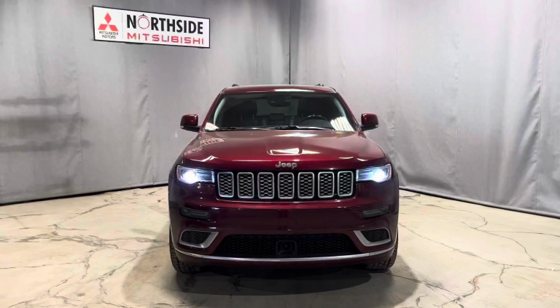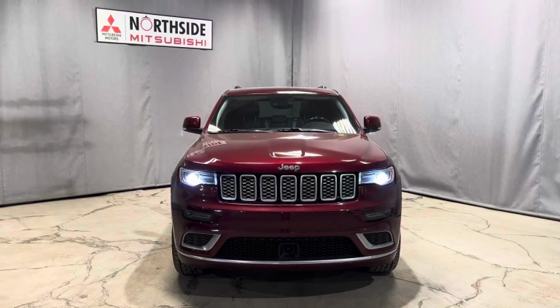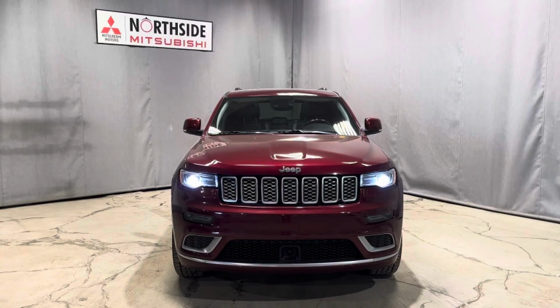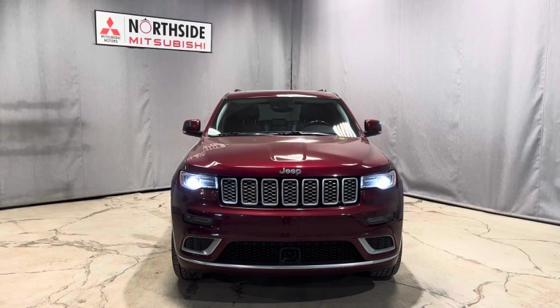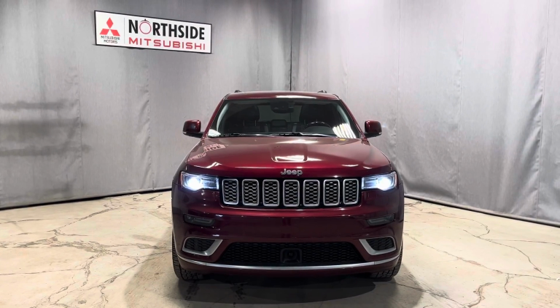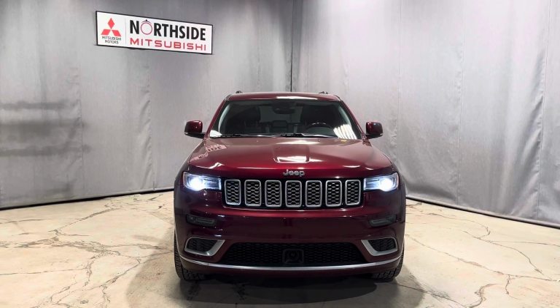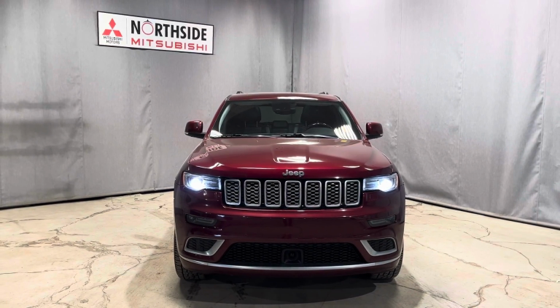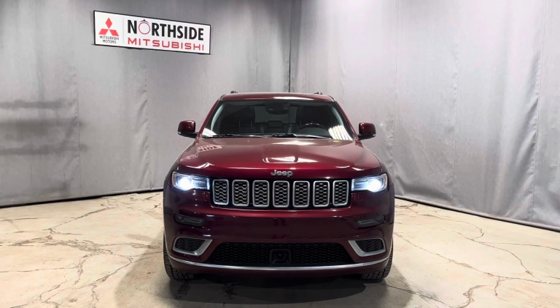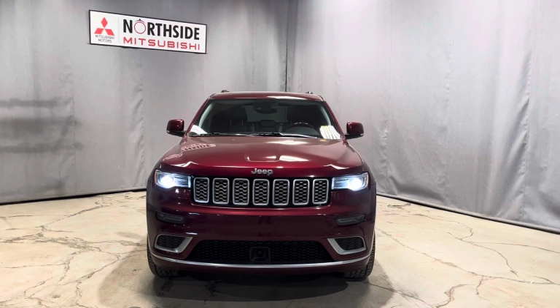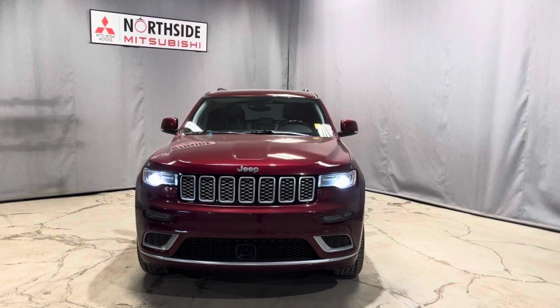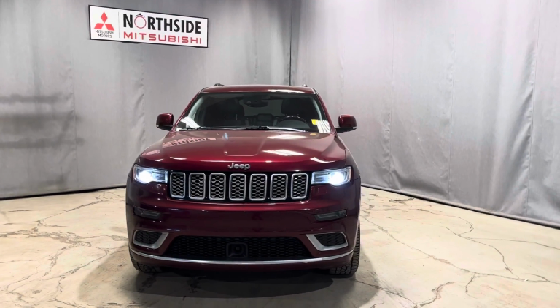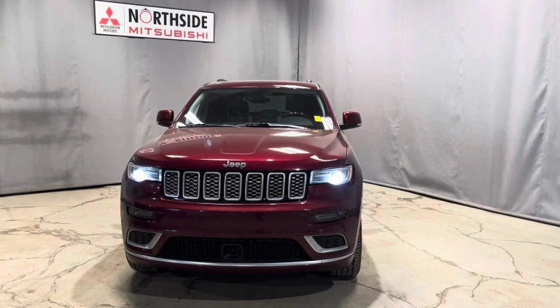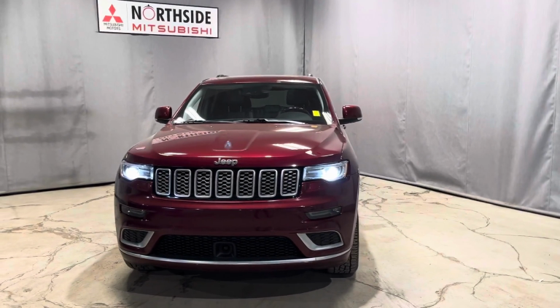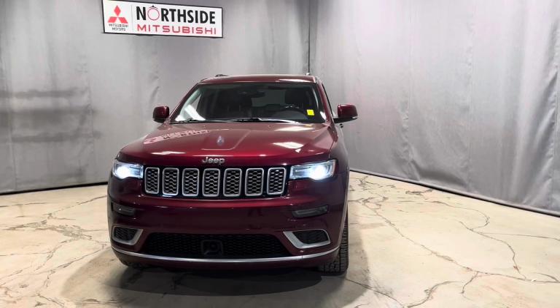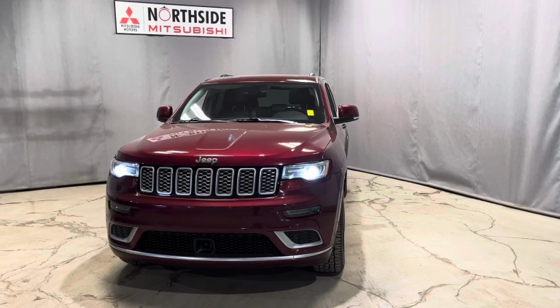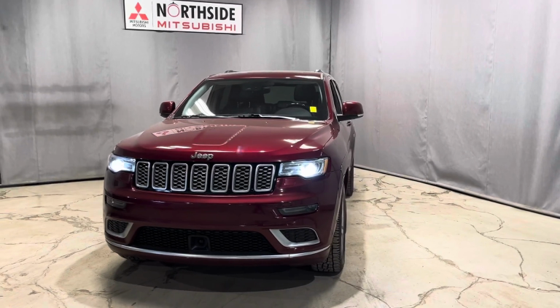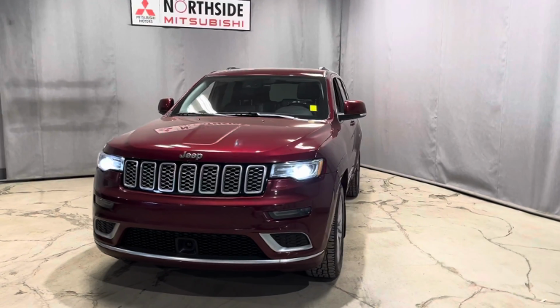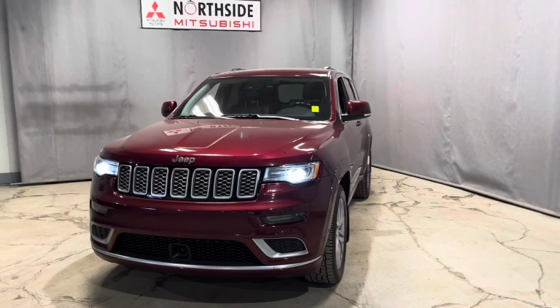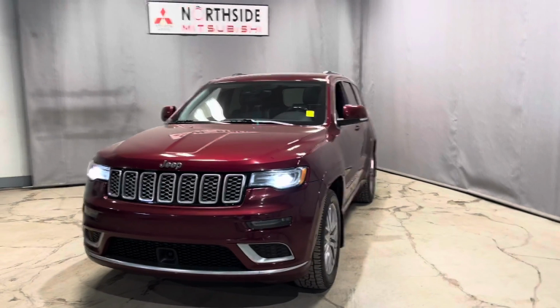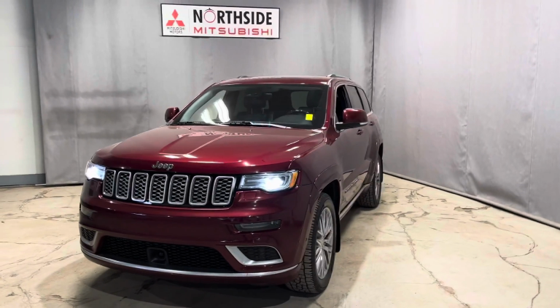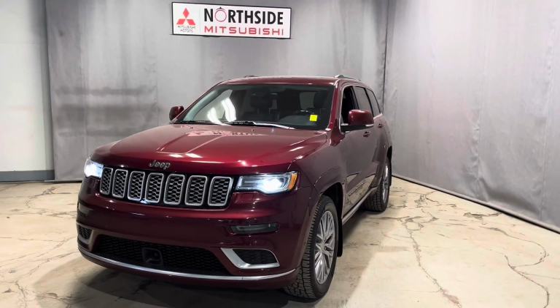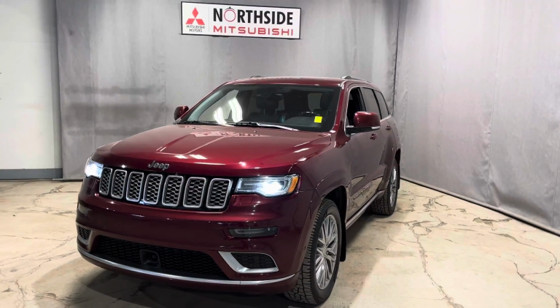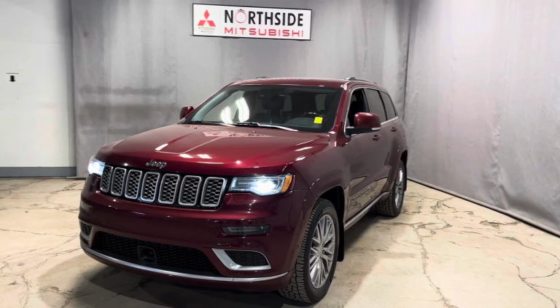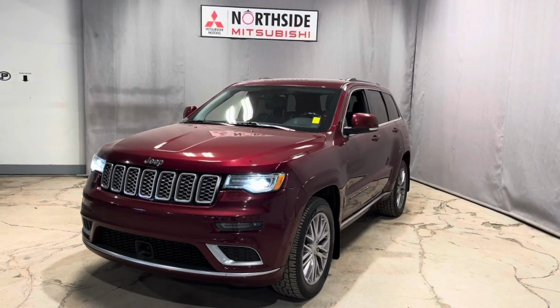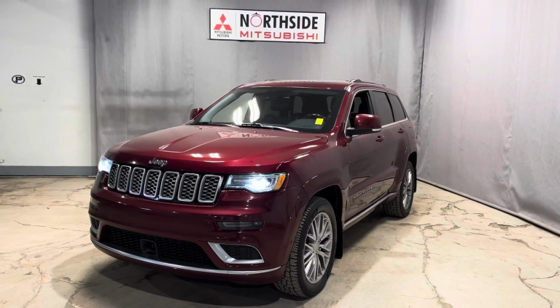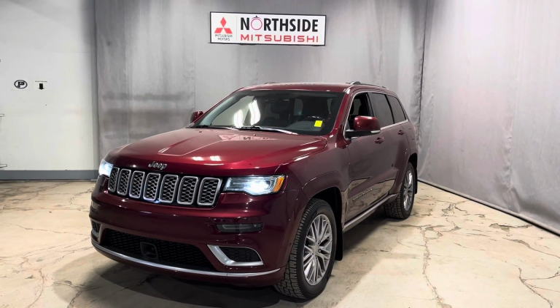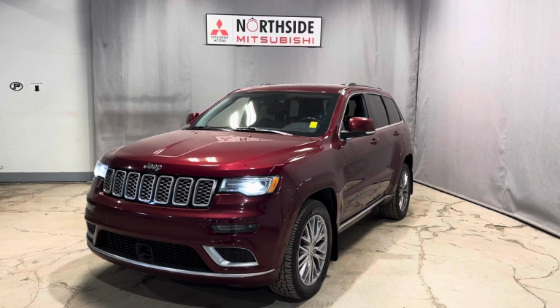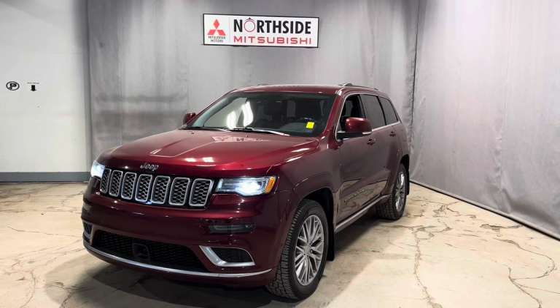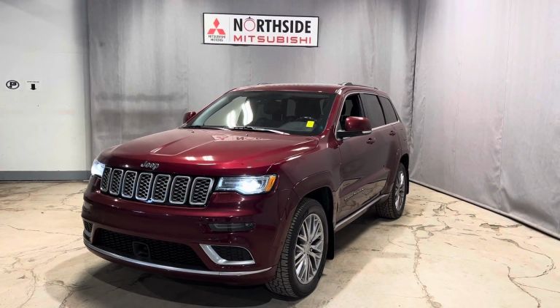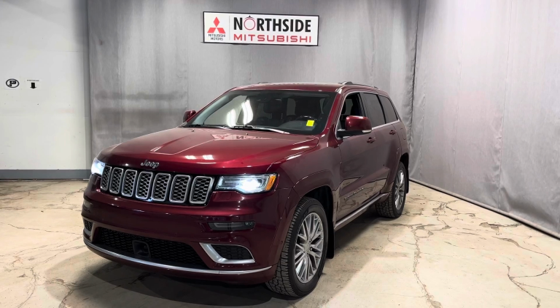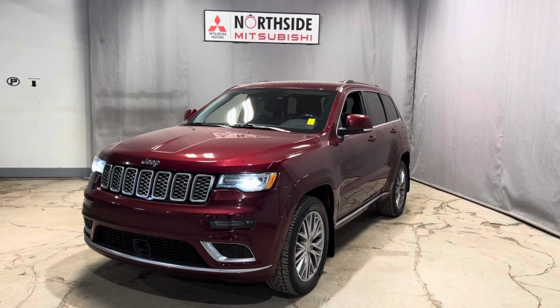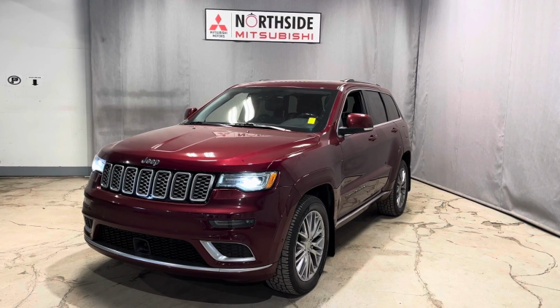Hey Francine, it's Jay here with Northside Mitsubishi. I'm going to do a quick walk around video on our gorgeous 2017 Jeep Grand Cherokee Summit in this beautiful red velvet pearl color.